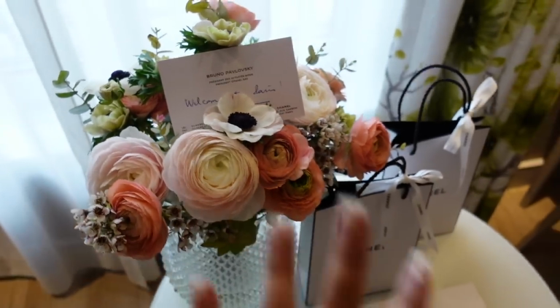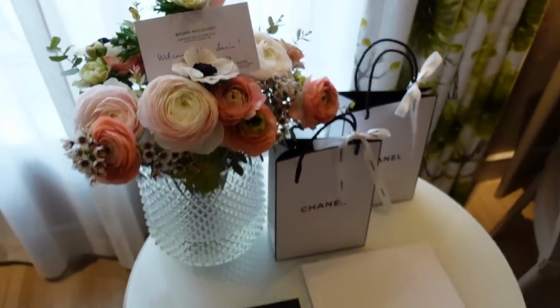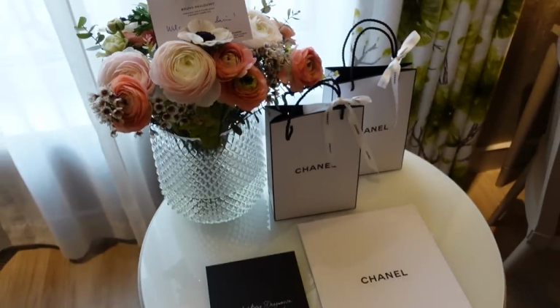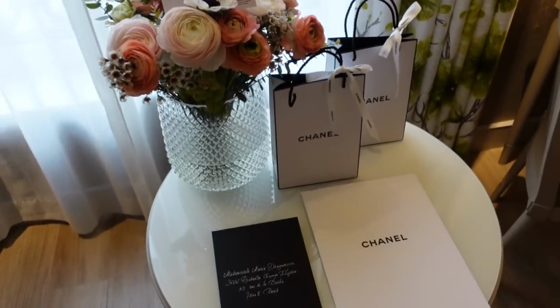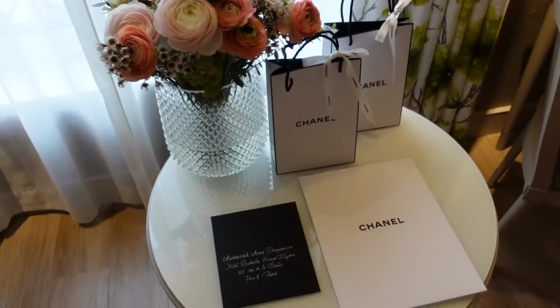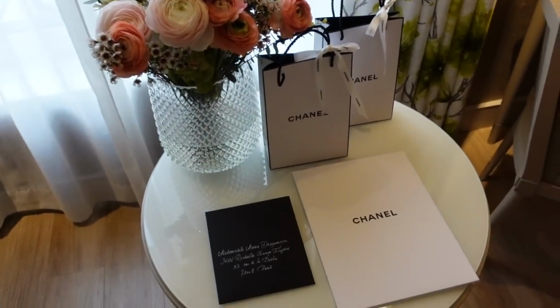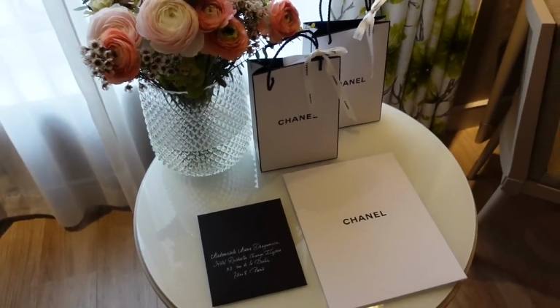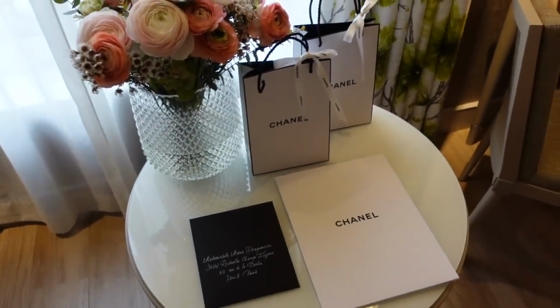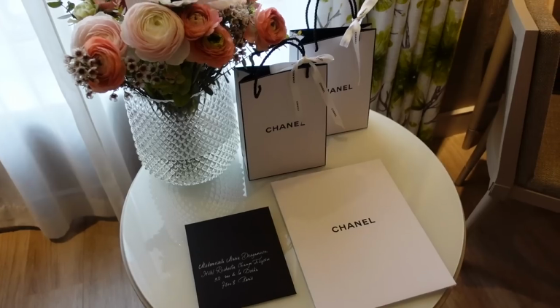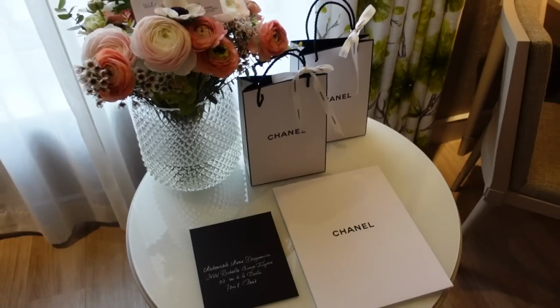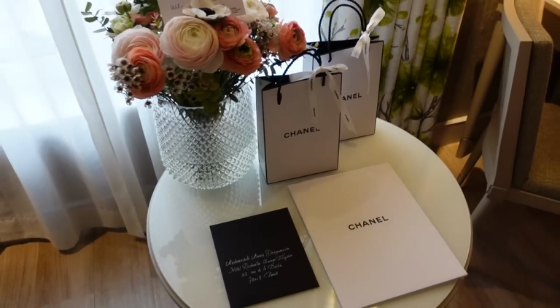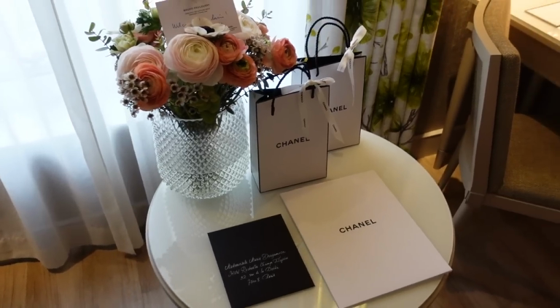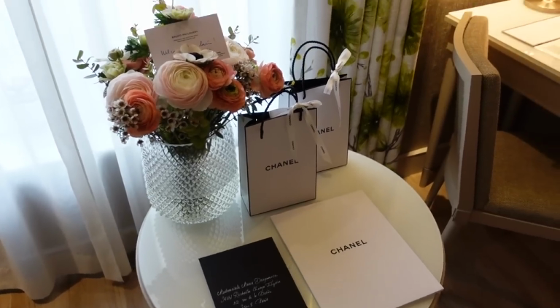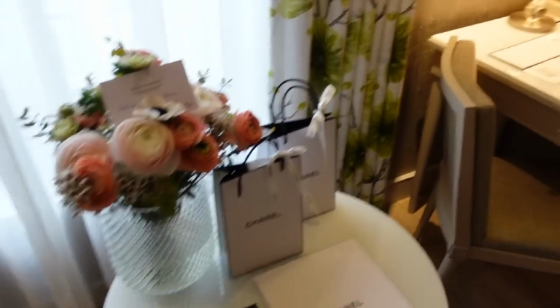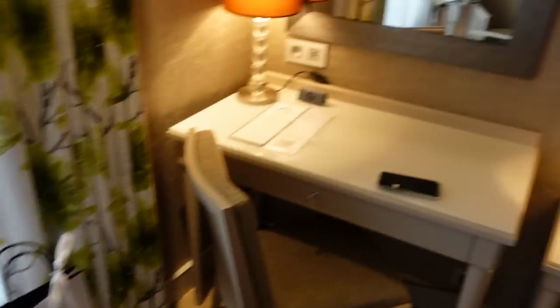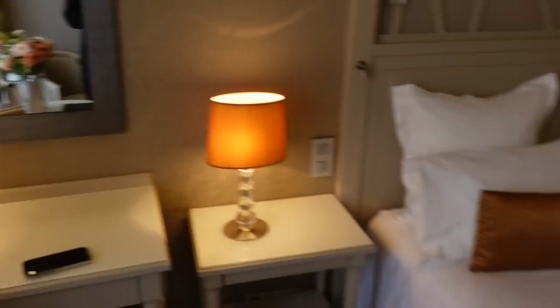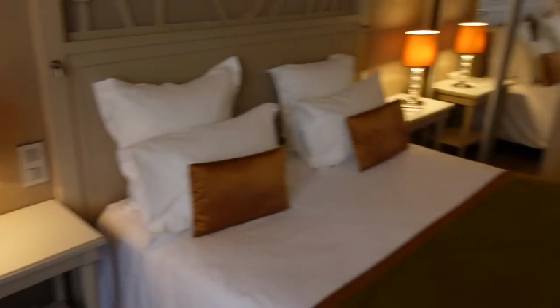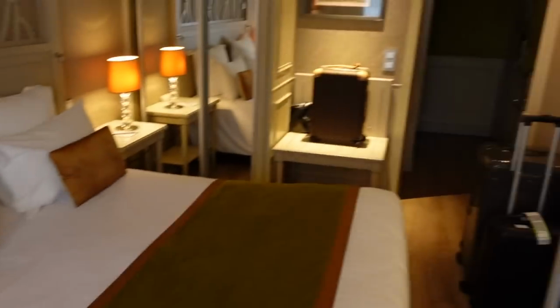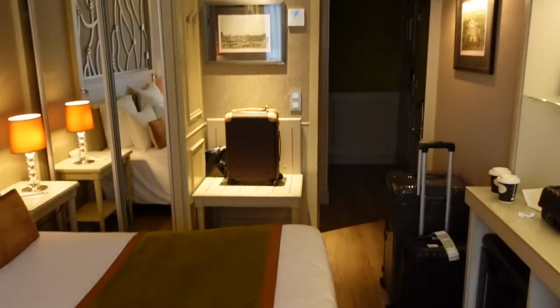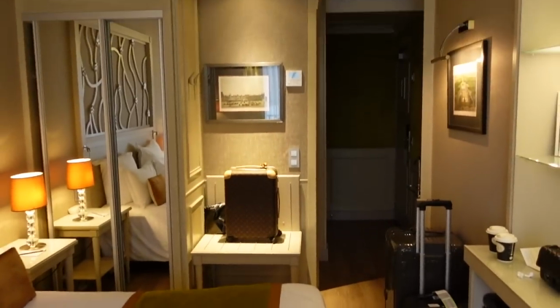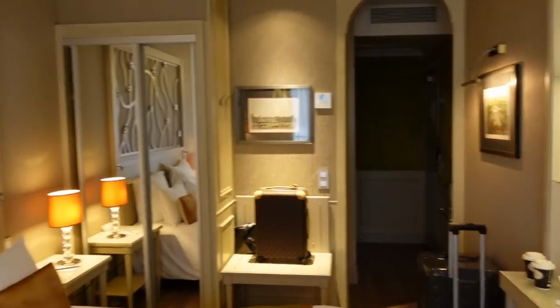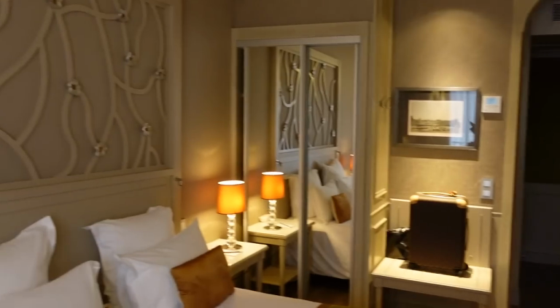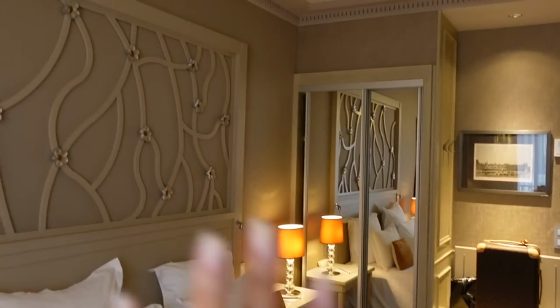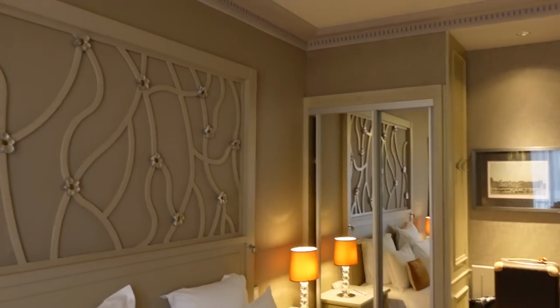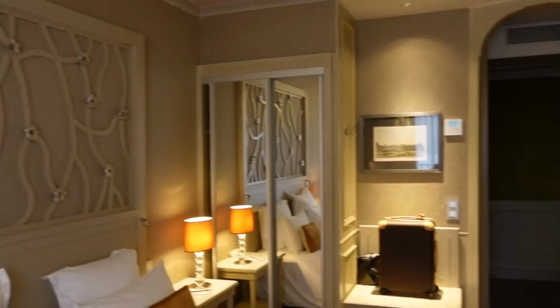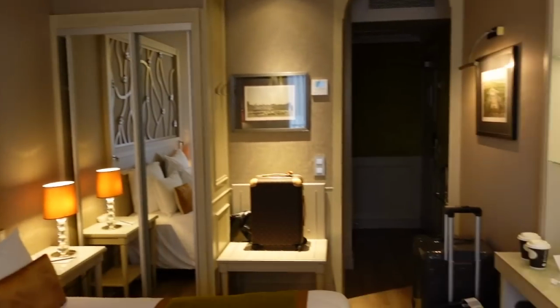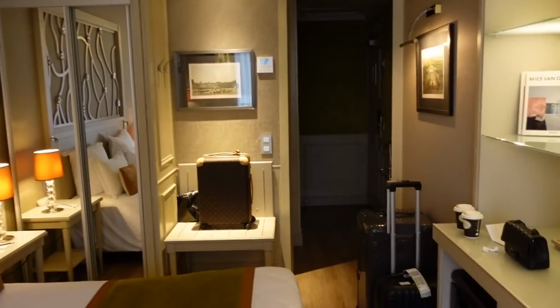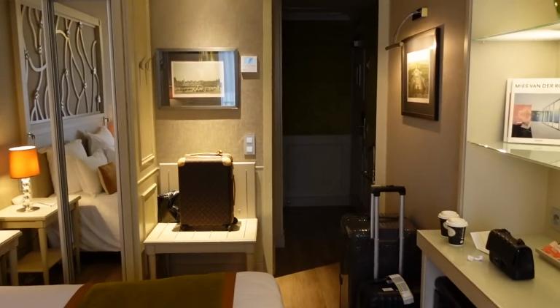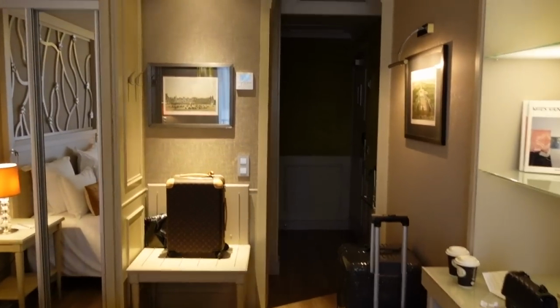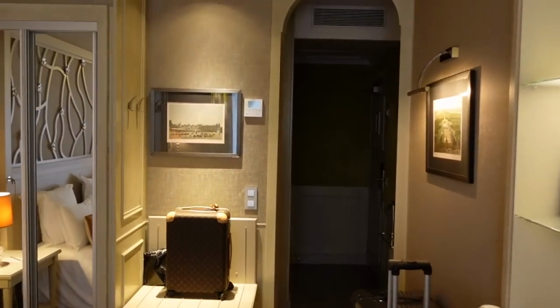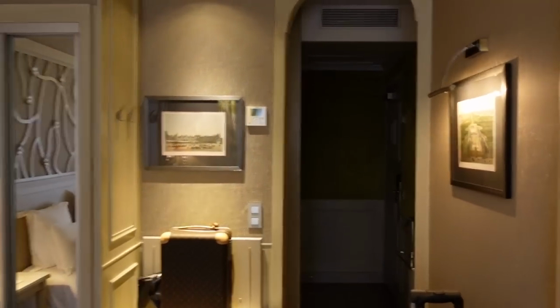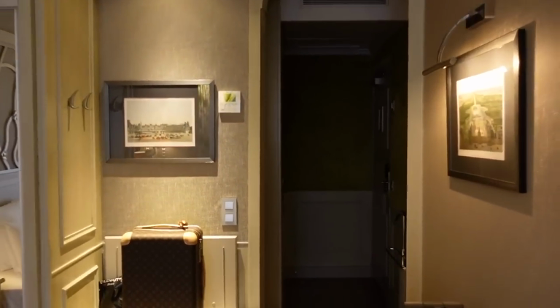If that vlog is already up I'll link it above, and if not, it's coming next. Let me show you another view of the room and then I'll take you to the bathroom.